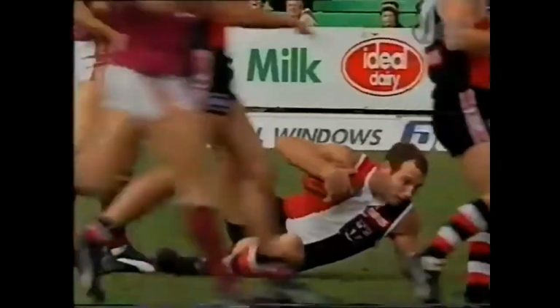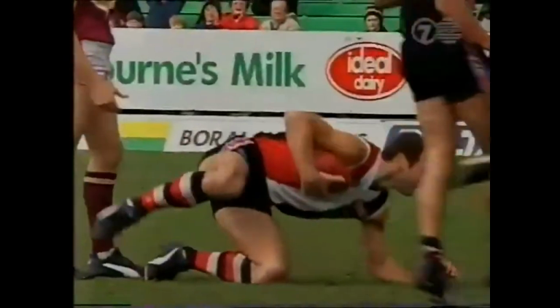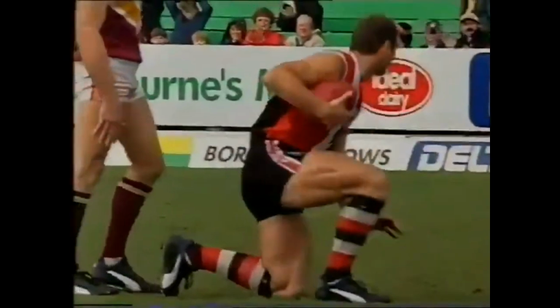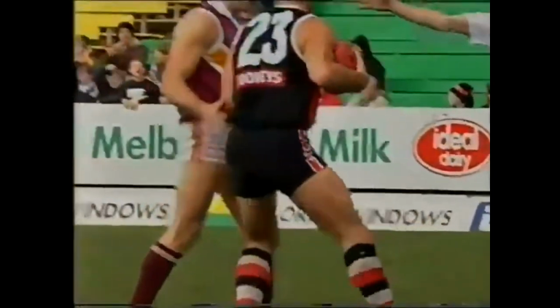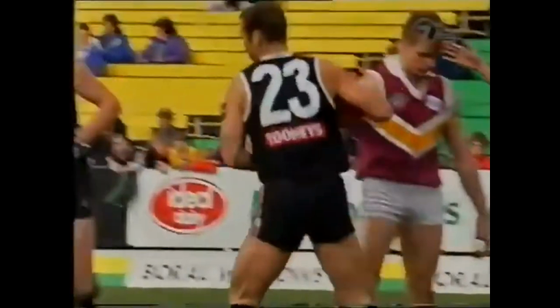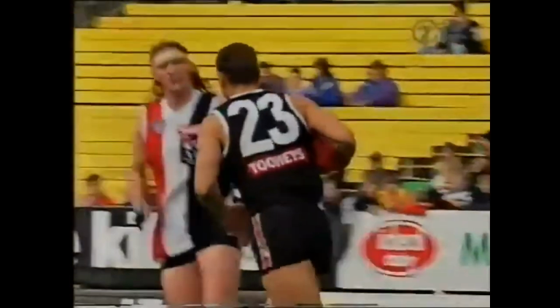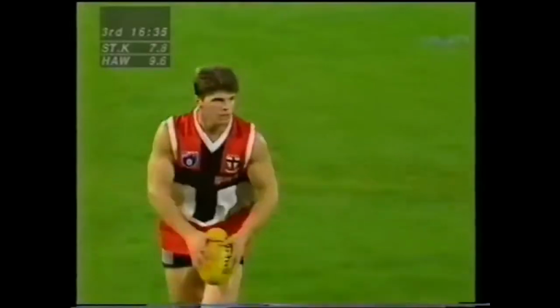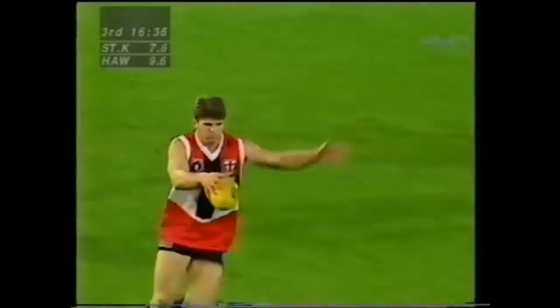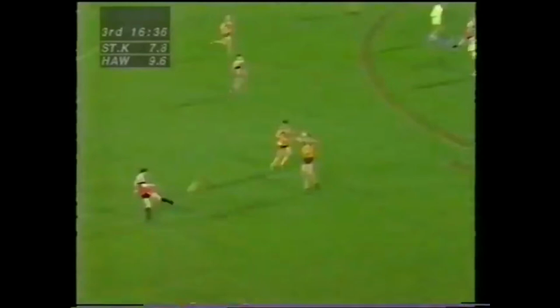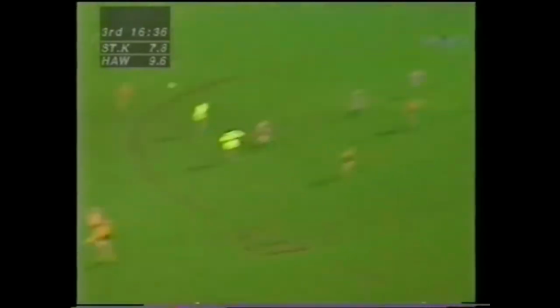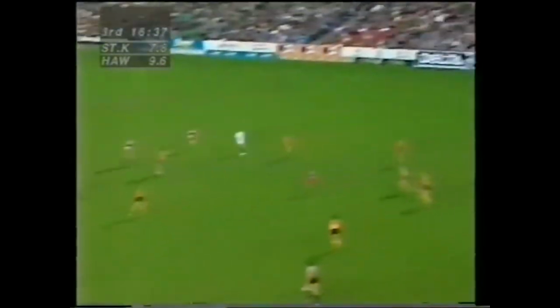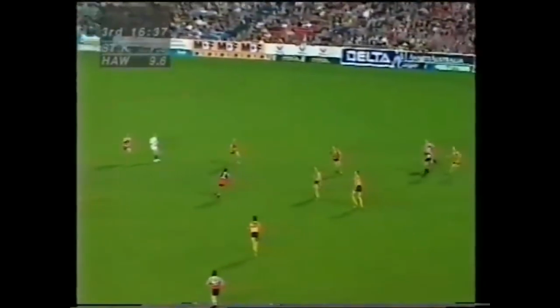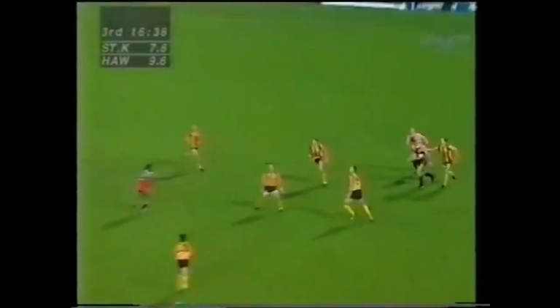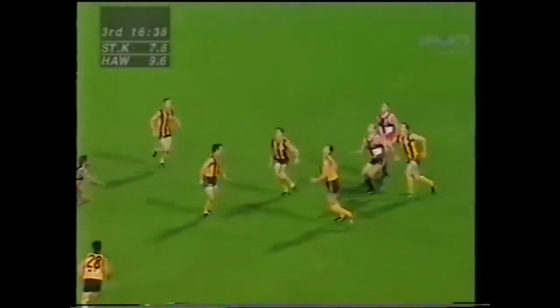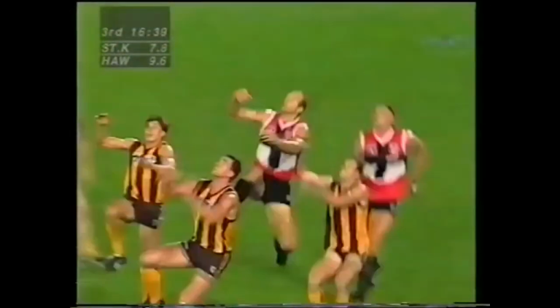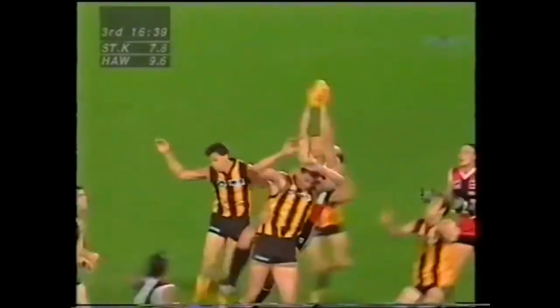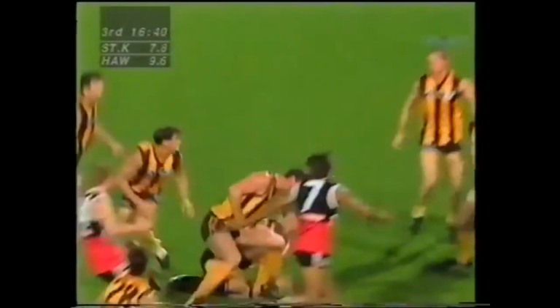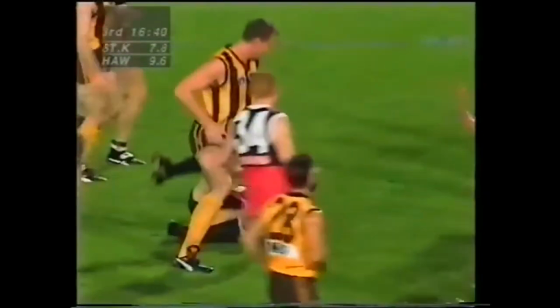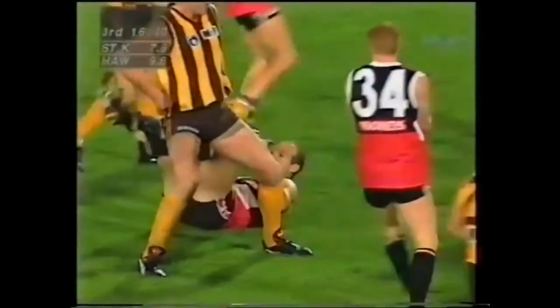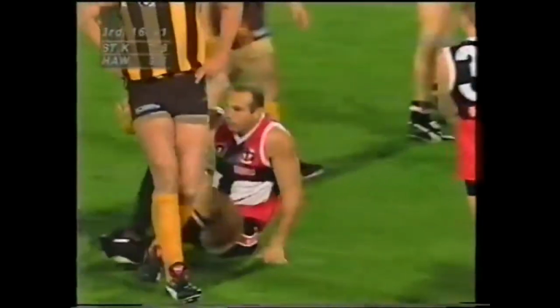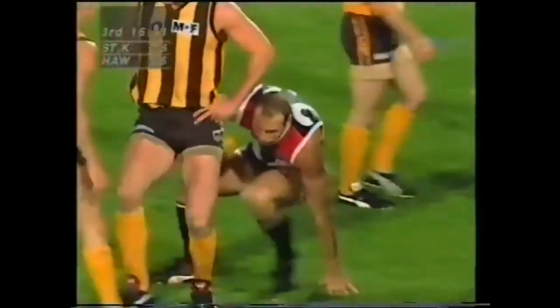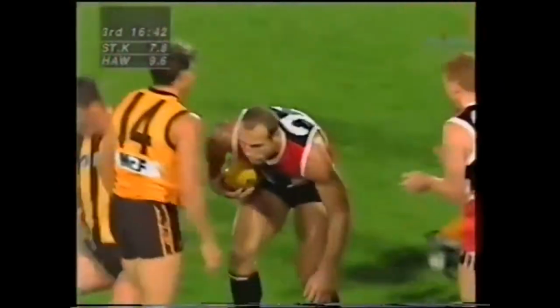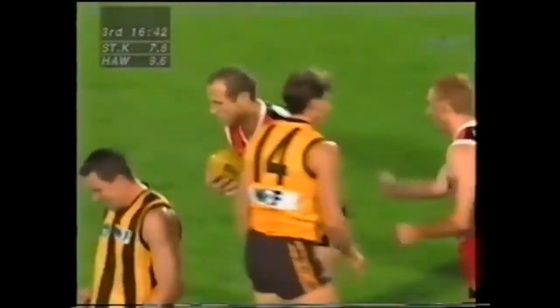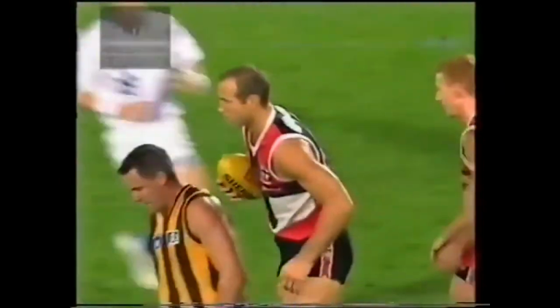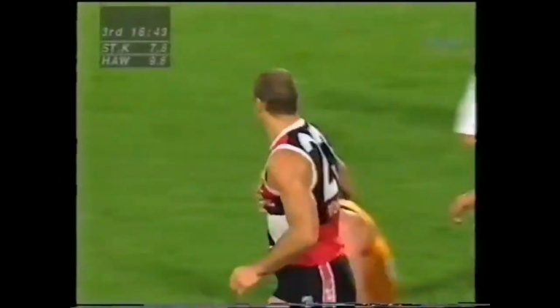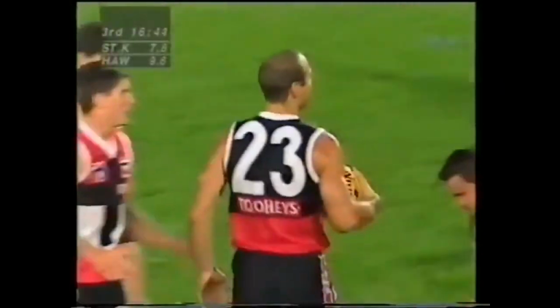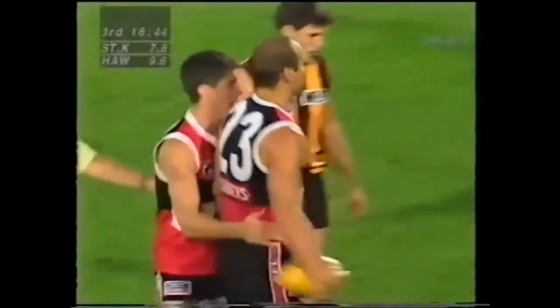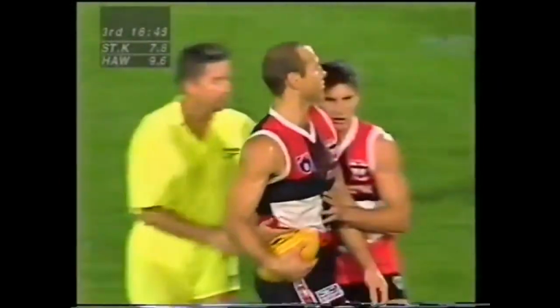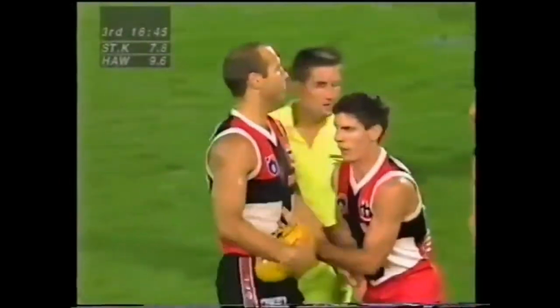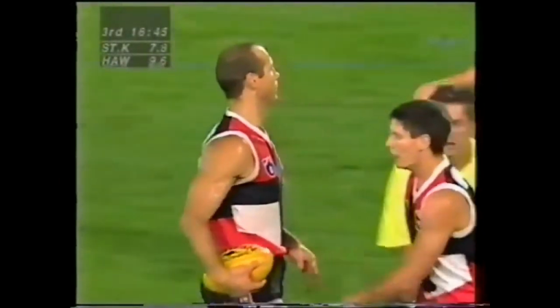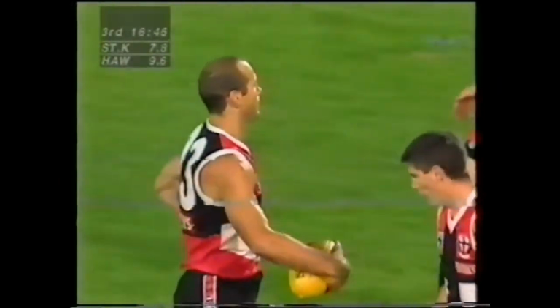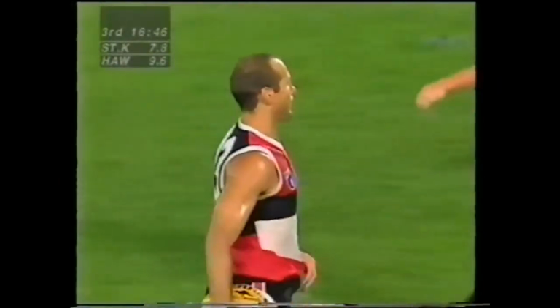Stewie Lowe! Robert Harvey takes the kick — Stewie Lowe! Well, you spoke of momentum, Gary Lyon. It is in full swing at the moment.